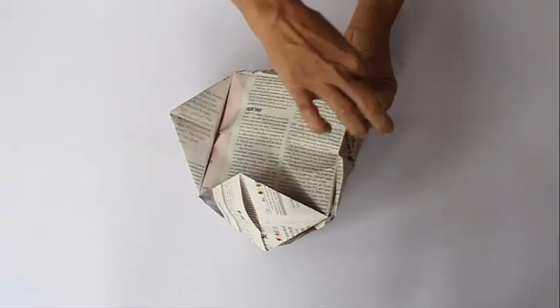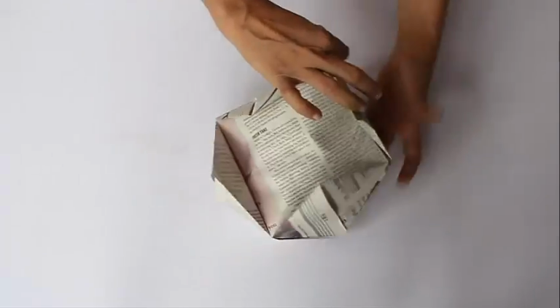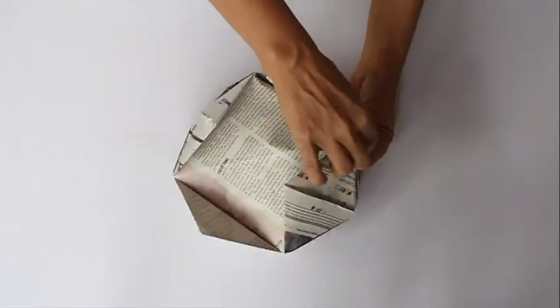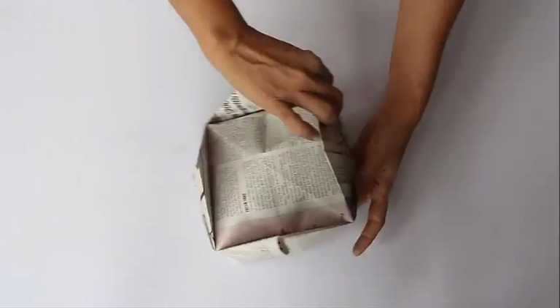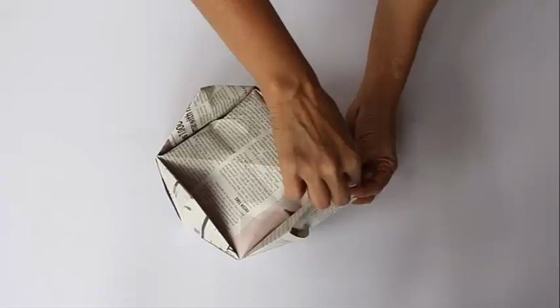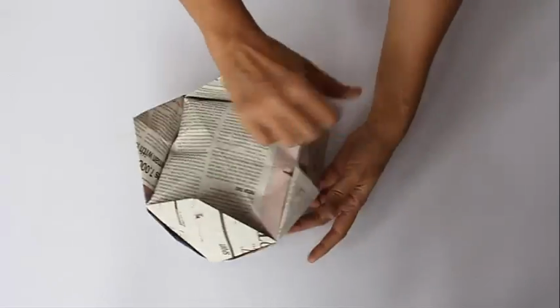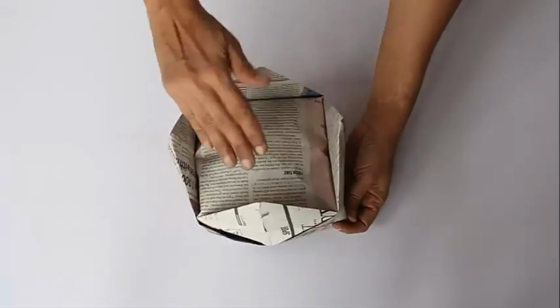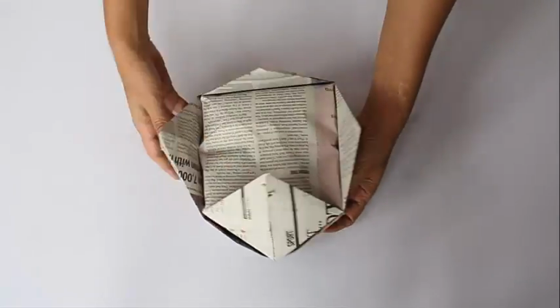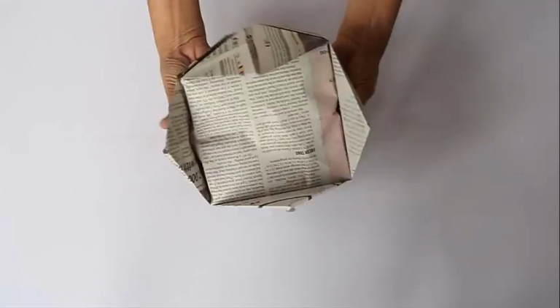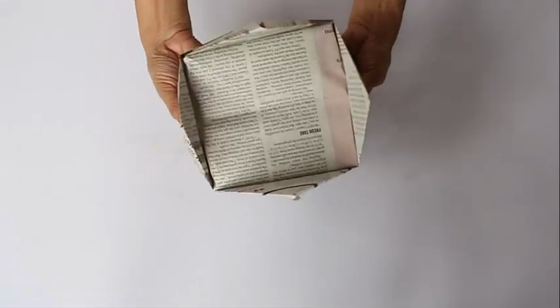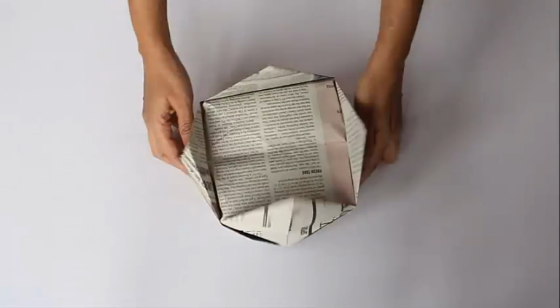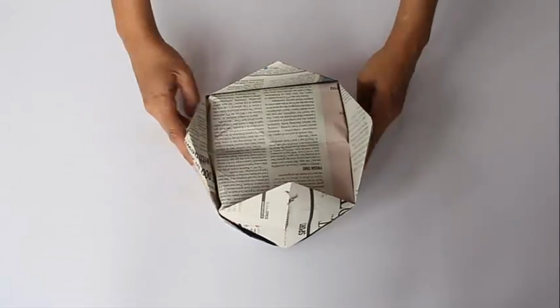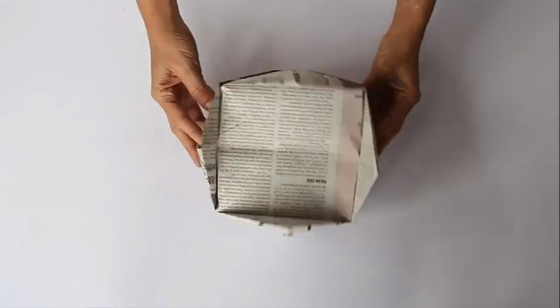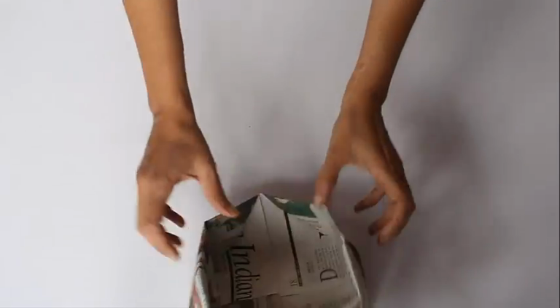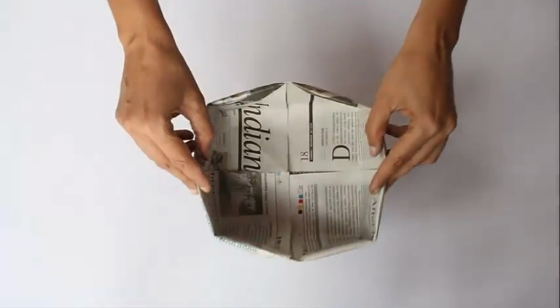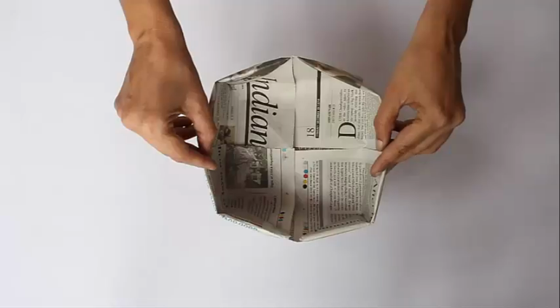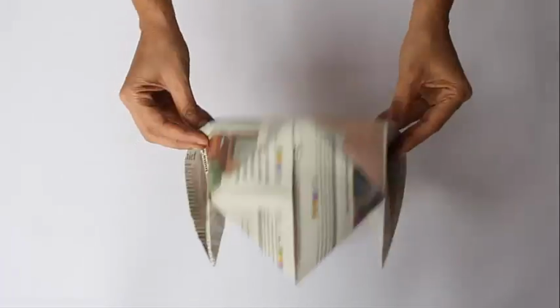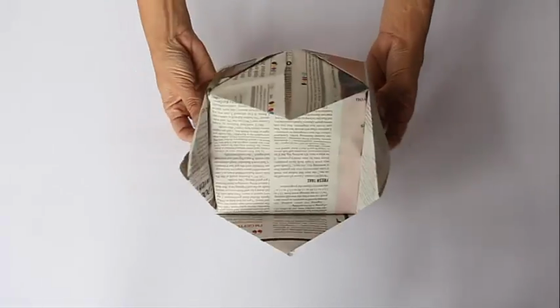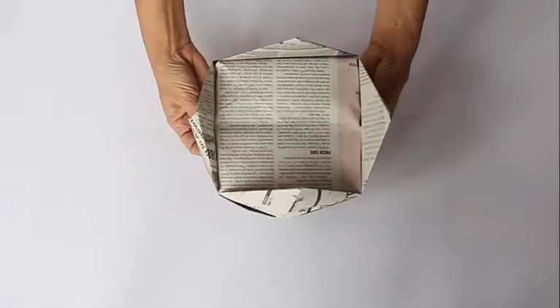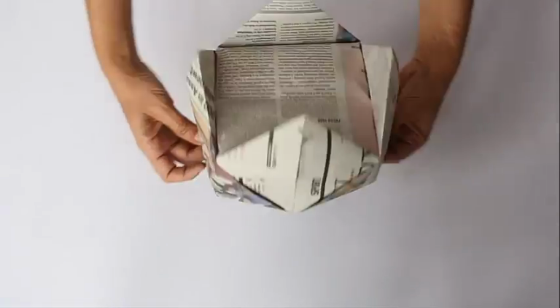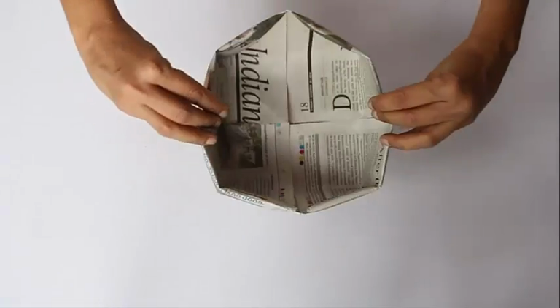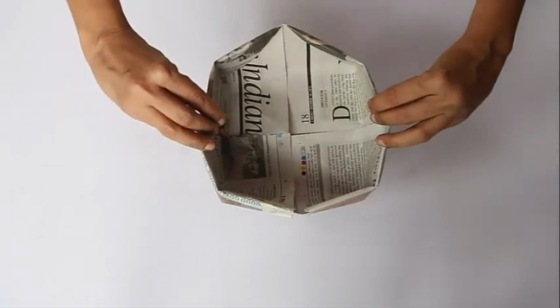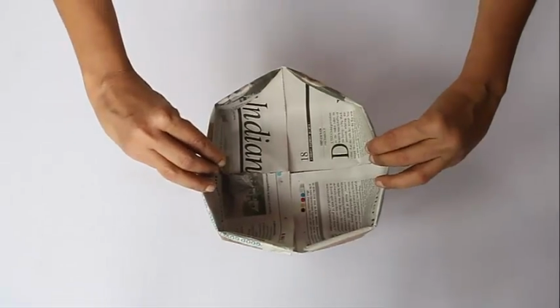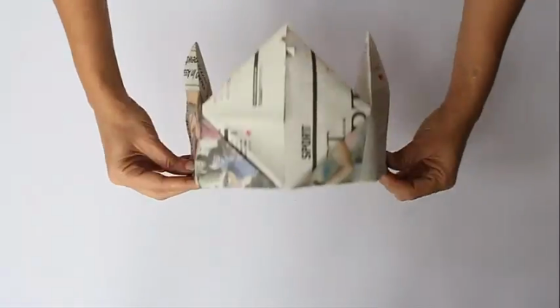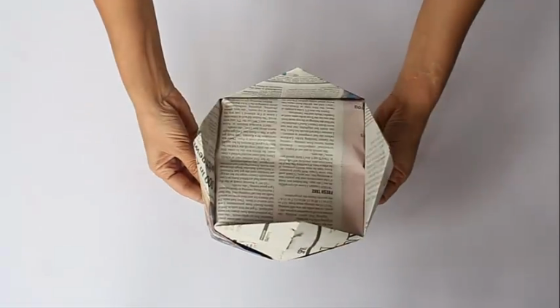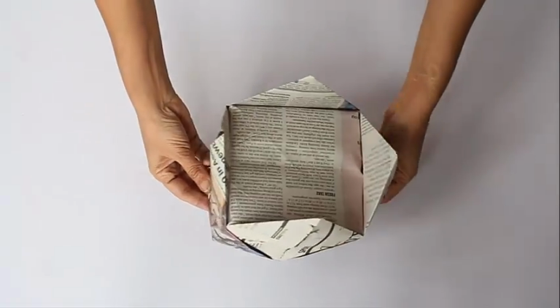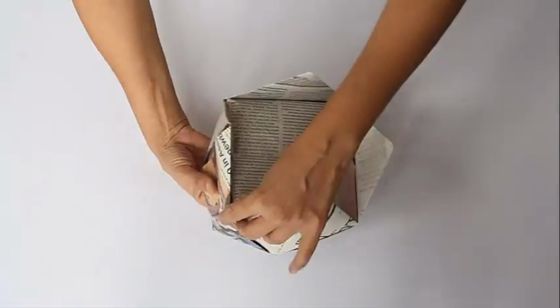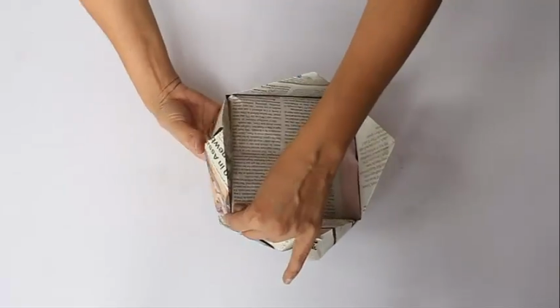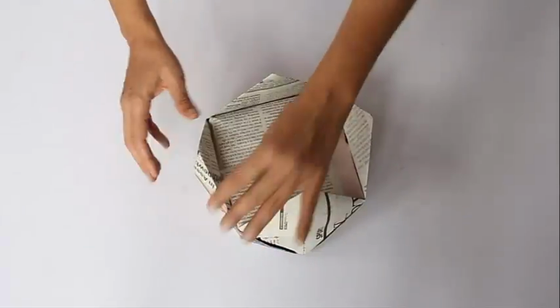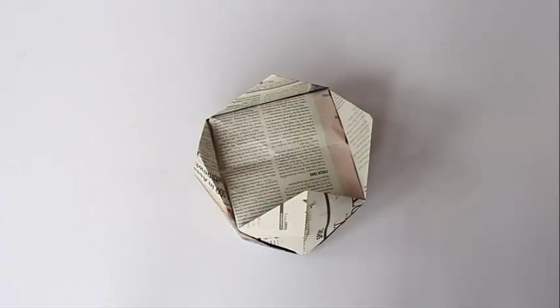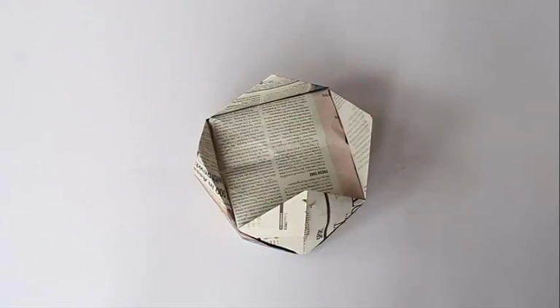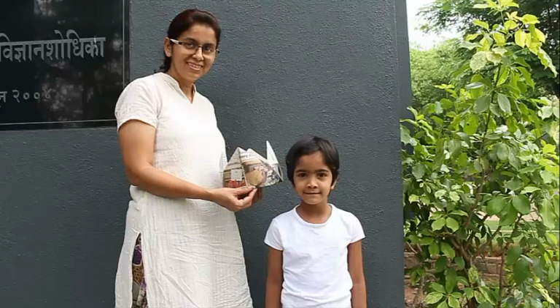What is surprising is that each side of this cap is four times smaller than the largest square we had folded. Its area is 16 times lesser because we have folded four times. So enjoy this royal cap!